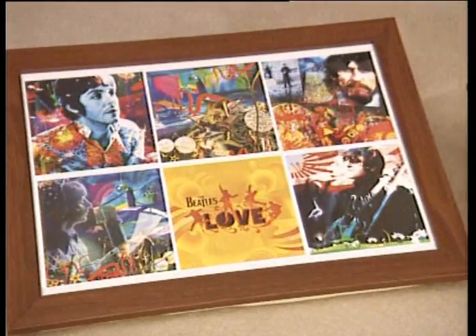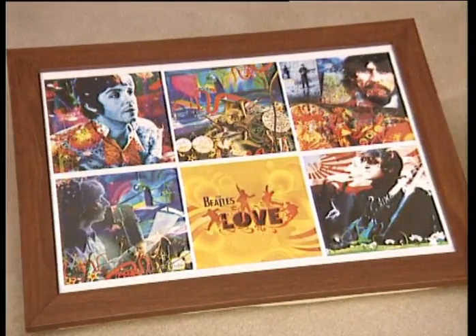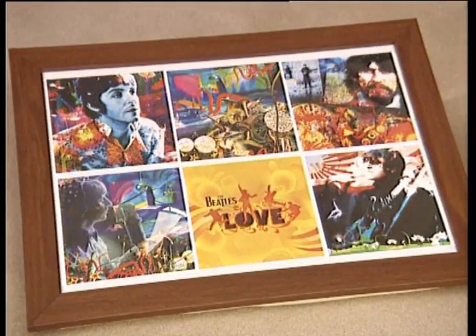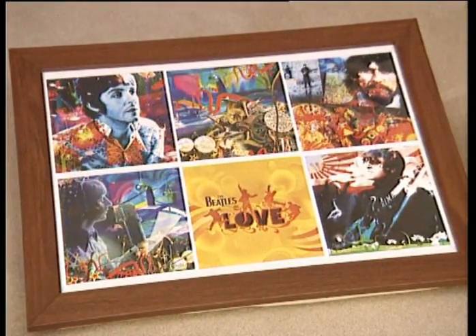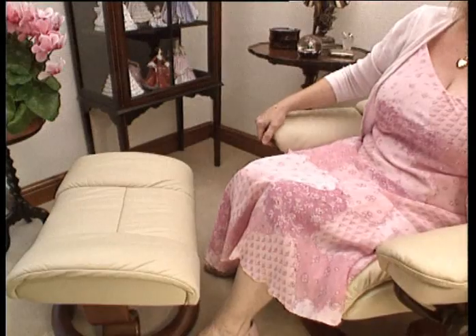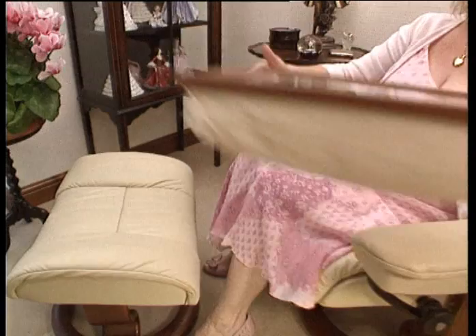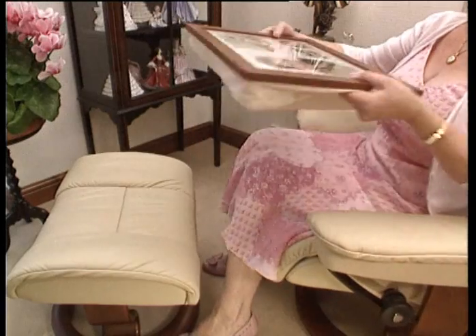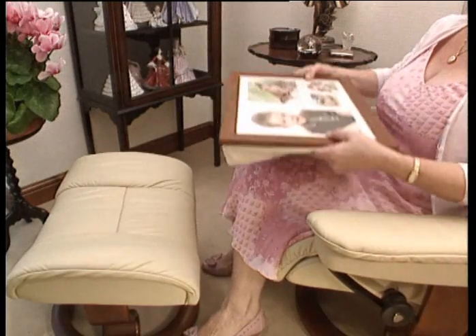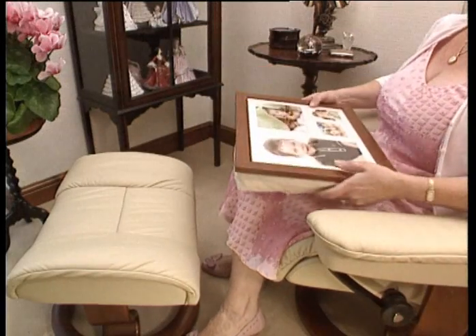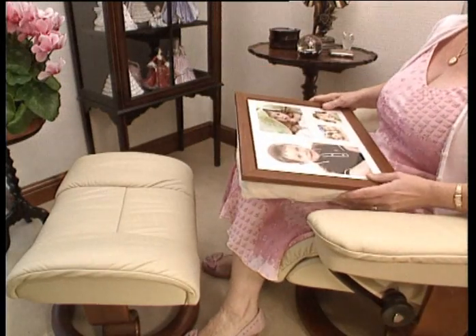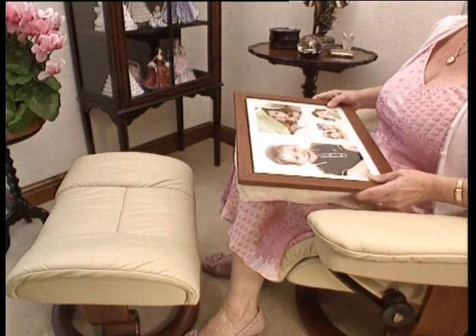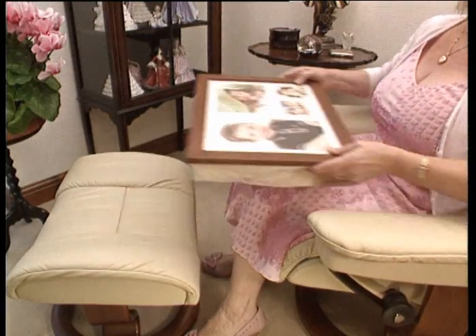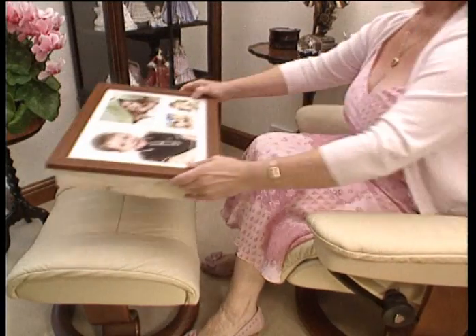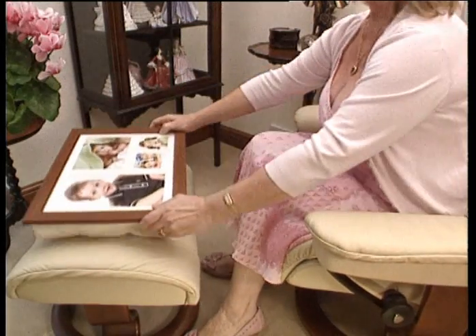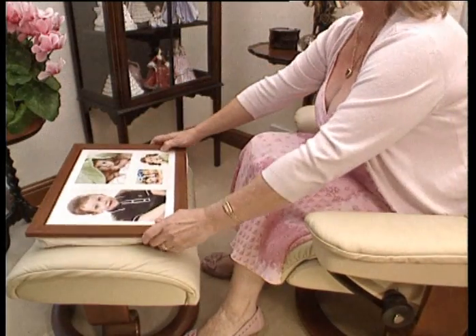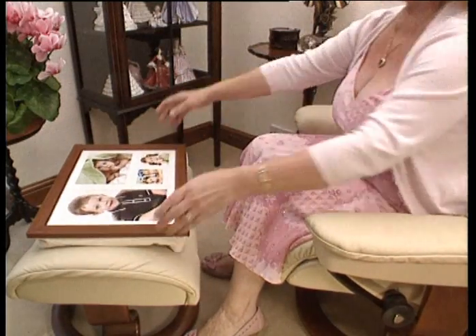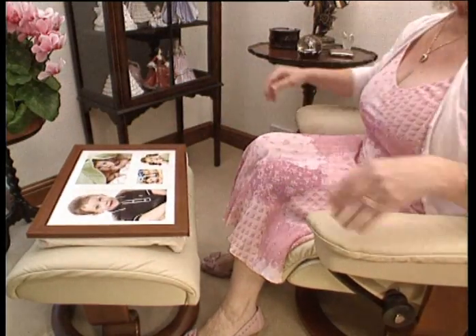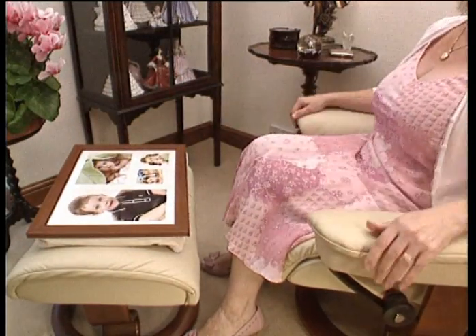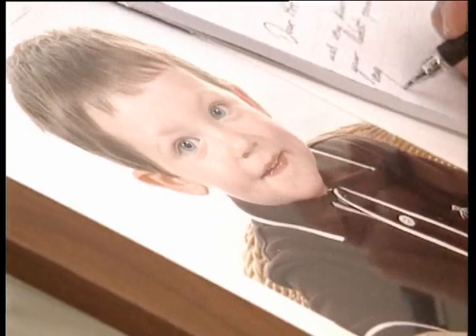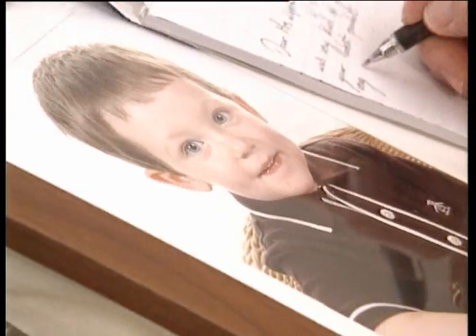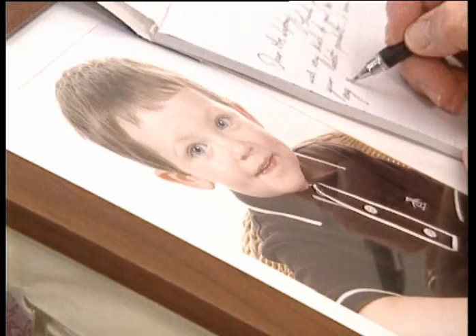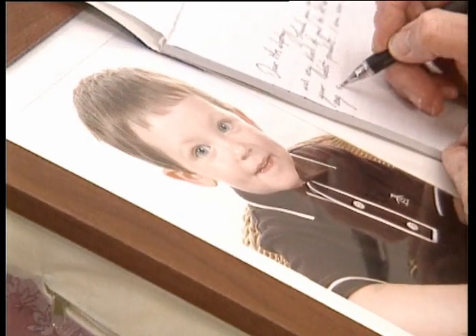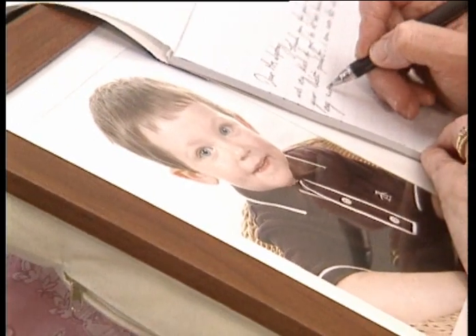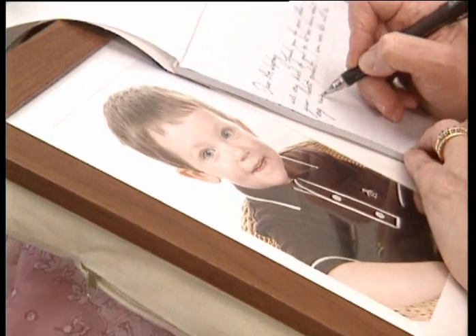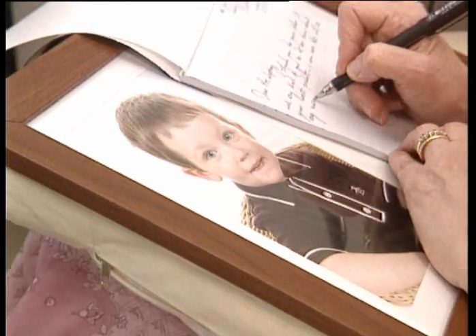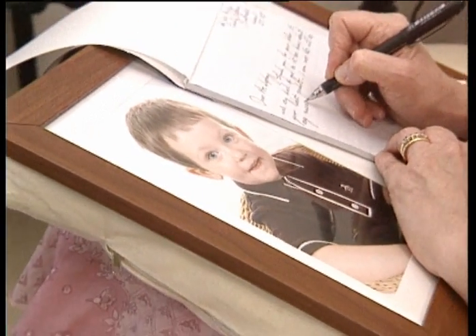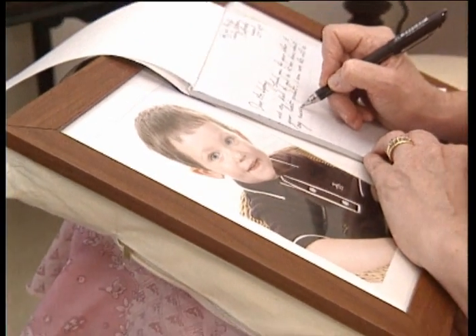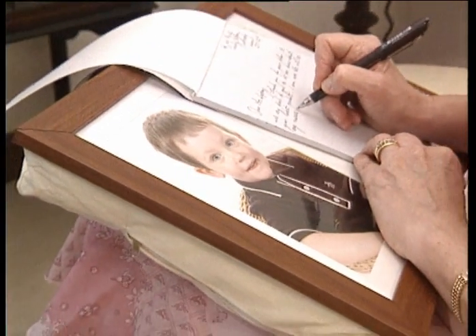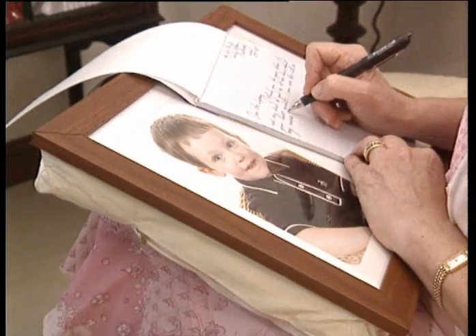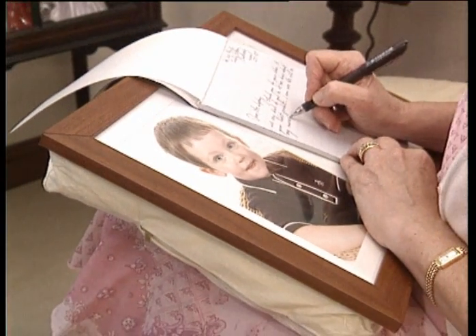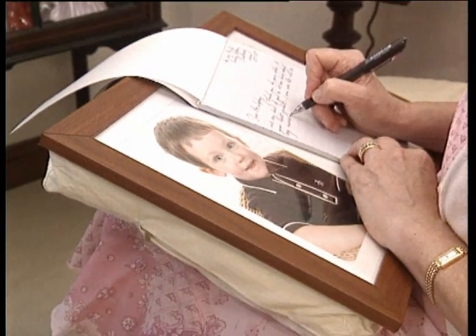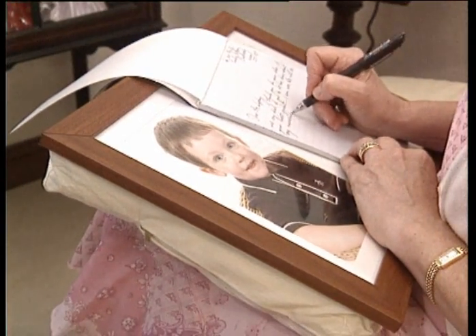The choice is yours. Sit comfortably with a cushioned Laptray on your knee or on any uneven surfaces. Write letters, do crosswords or read with ease from the comfort of your armchair.